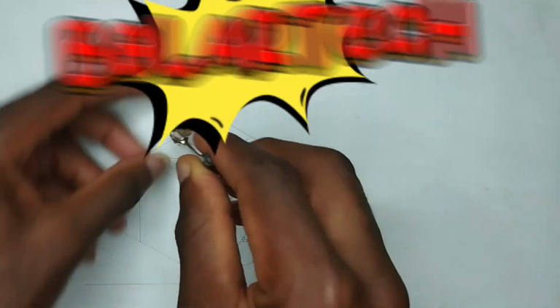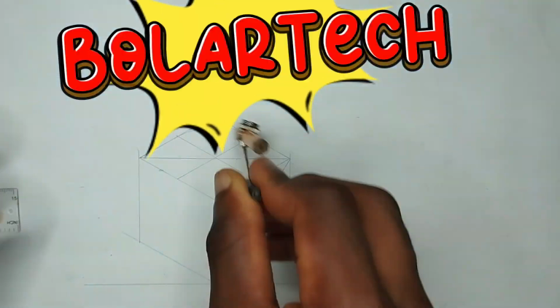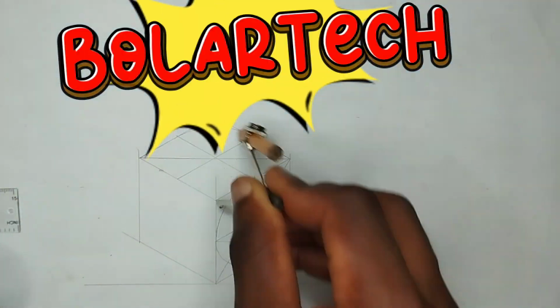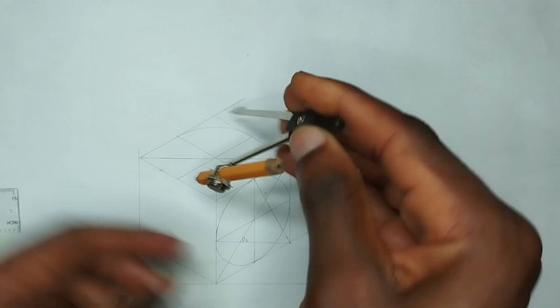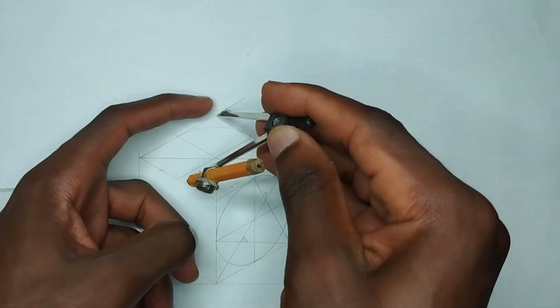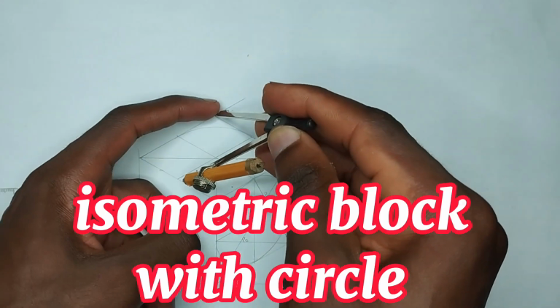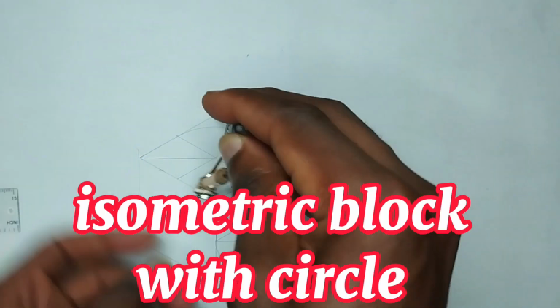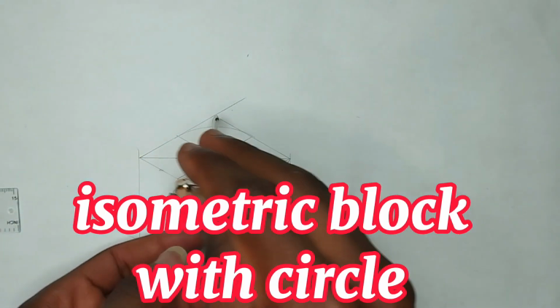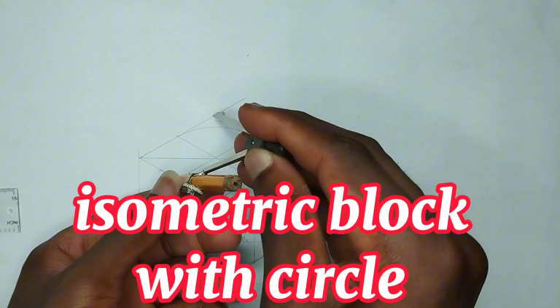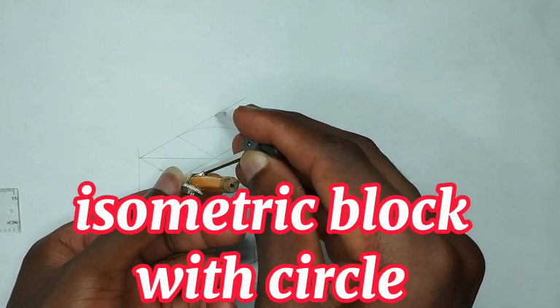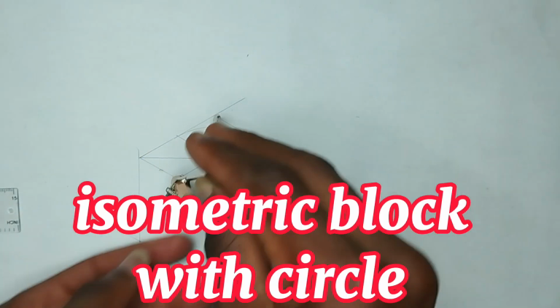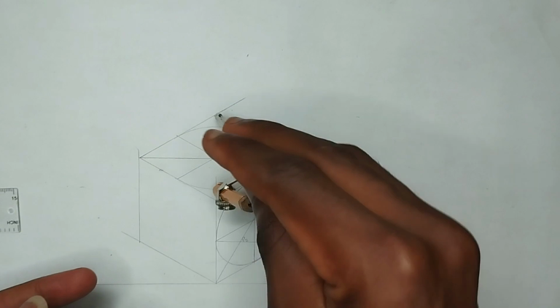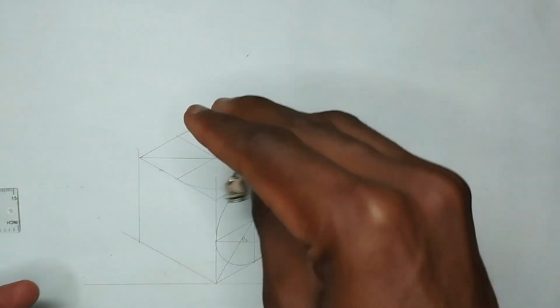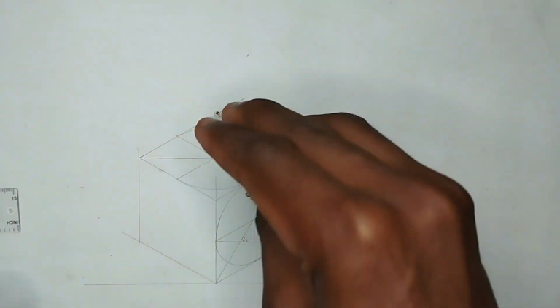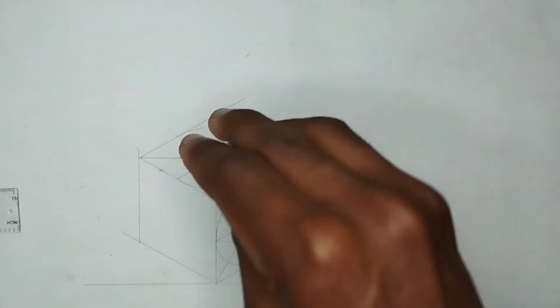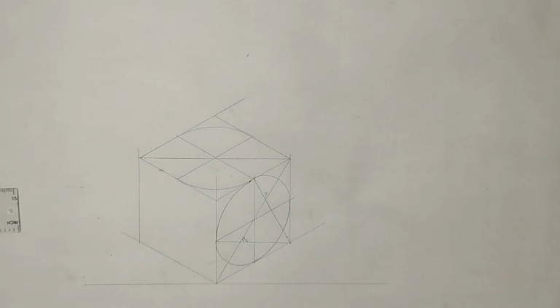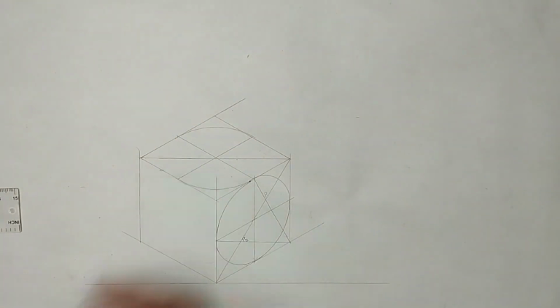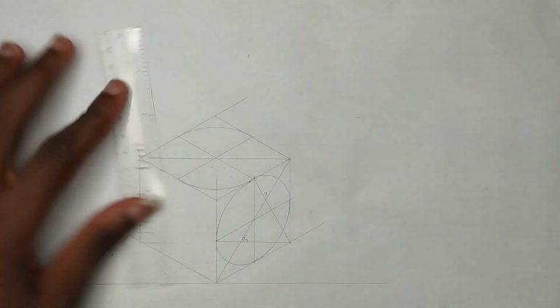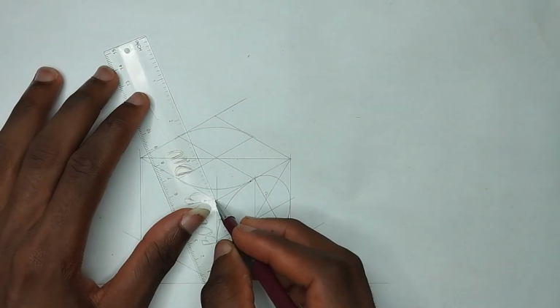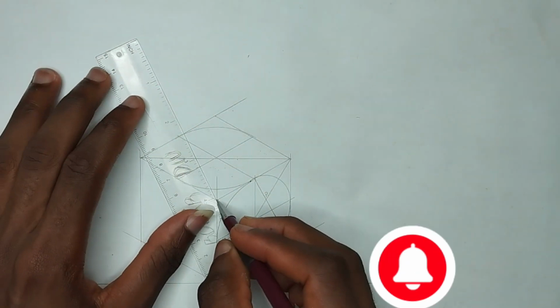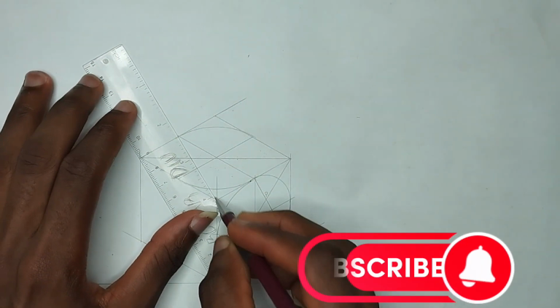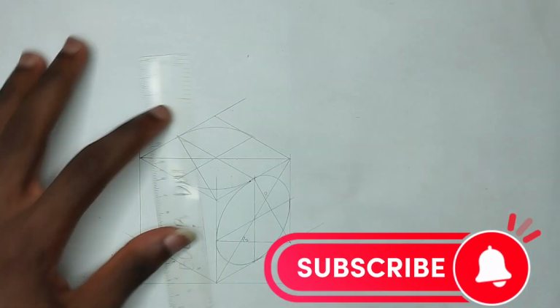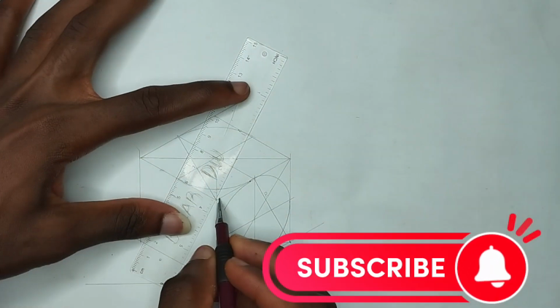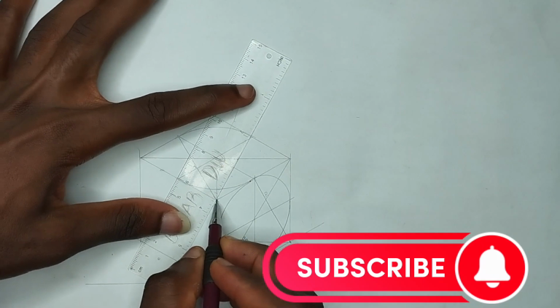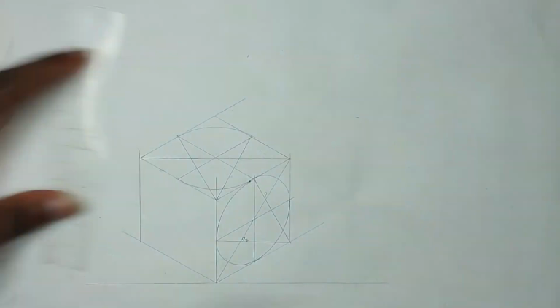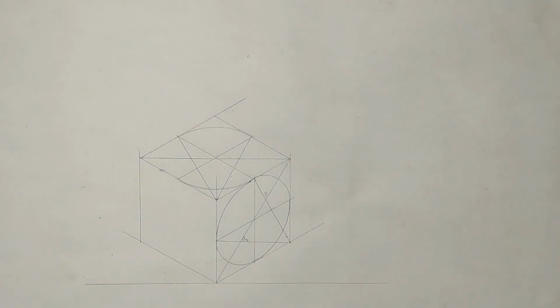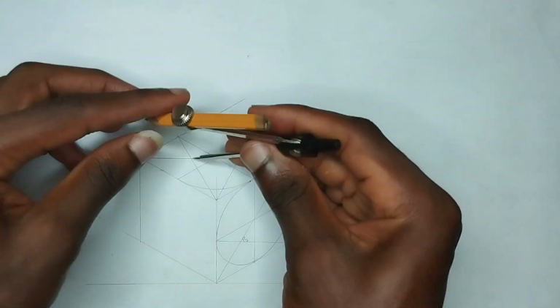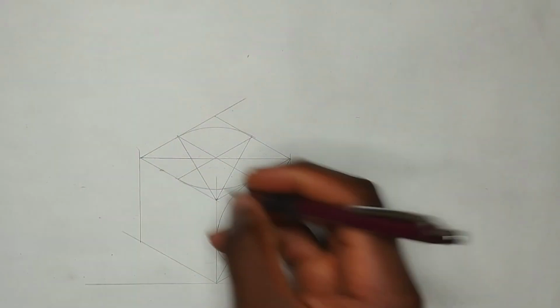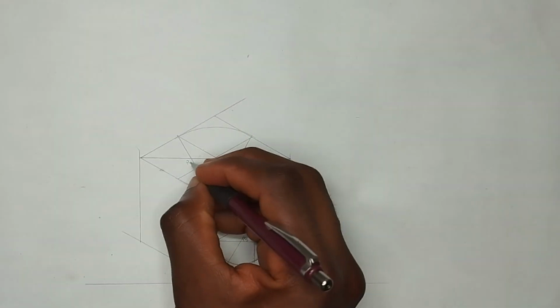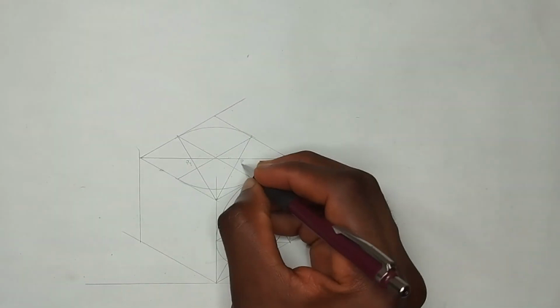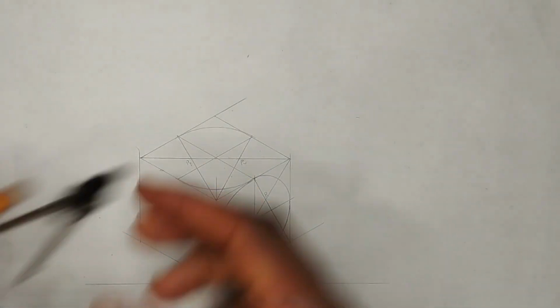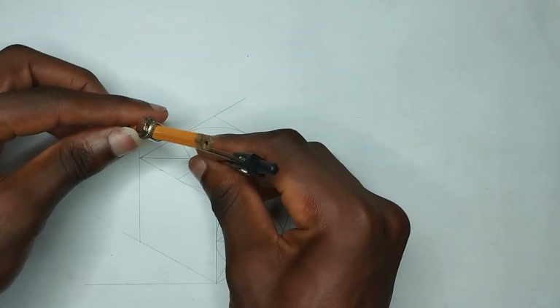Hello guys, welcome to my channel. In this video we are going to be drawing an isometric block with circles on three of its faces. If you are new to this channel, please kindly hit the subscribe button and turn on notifications for more of my videos.